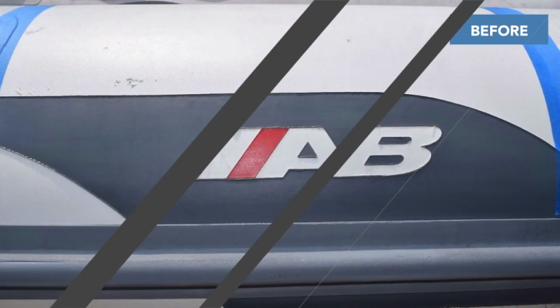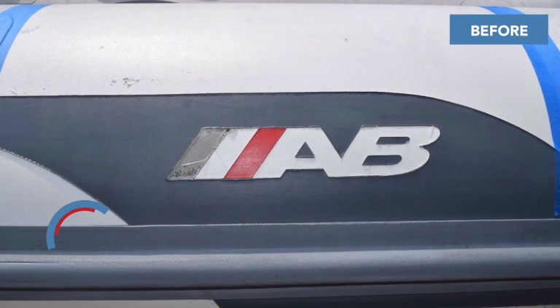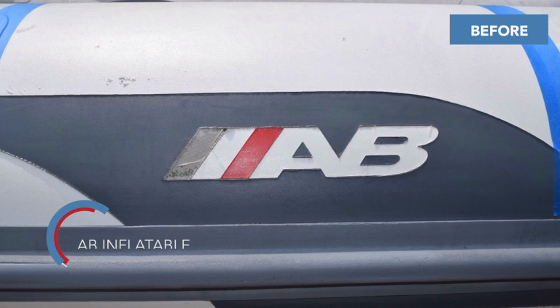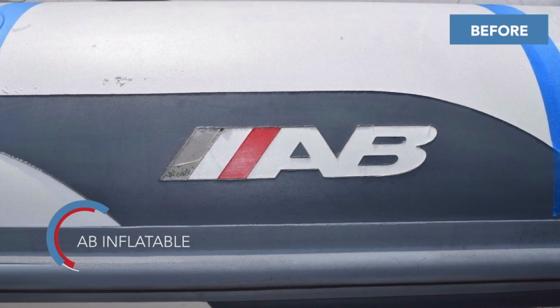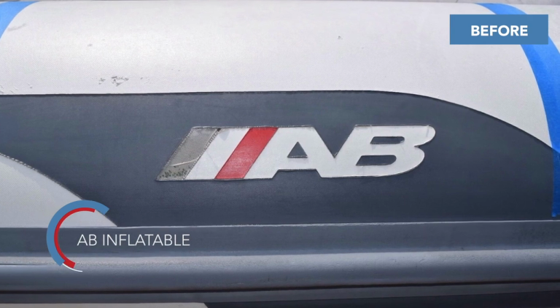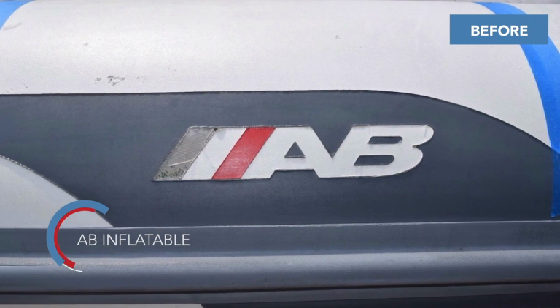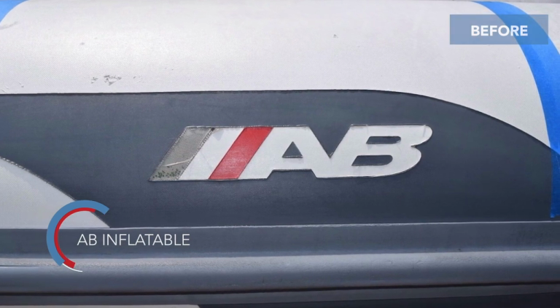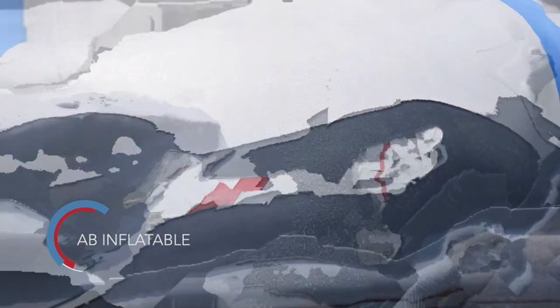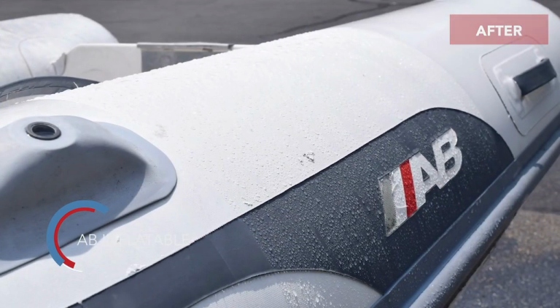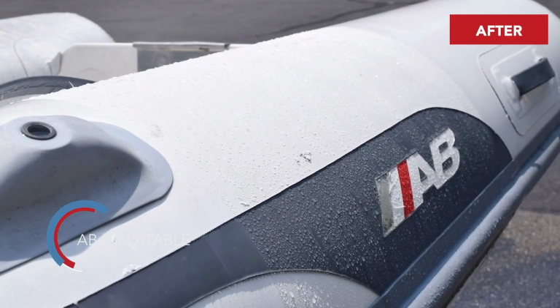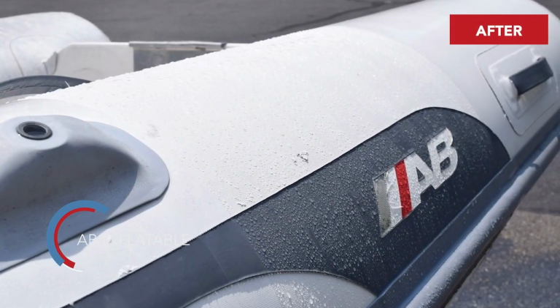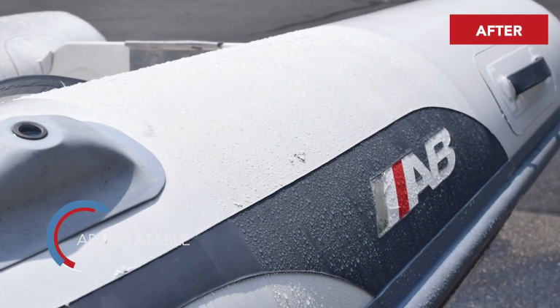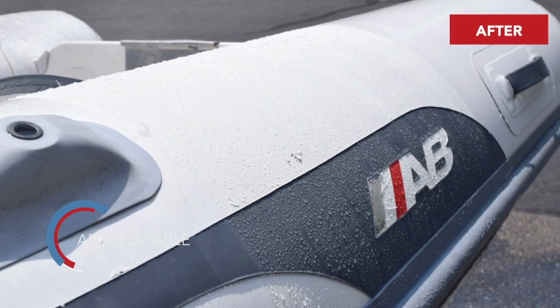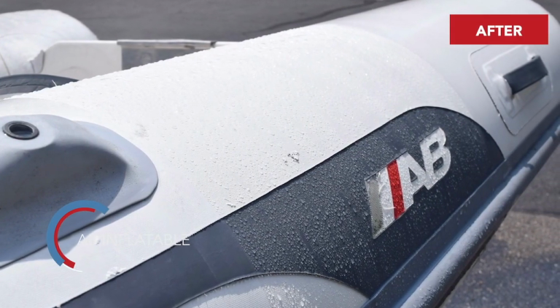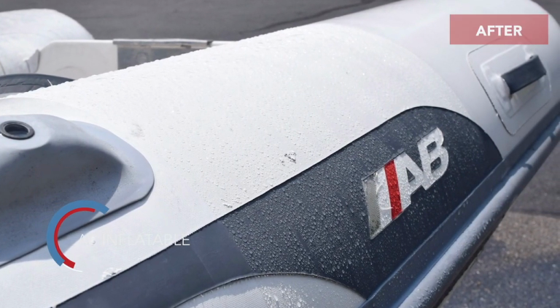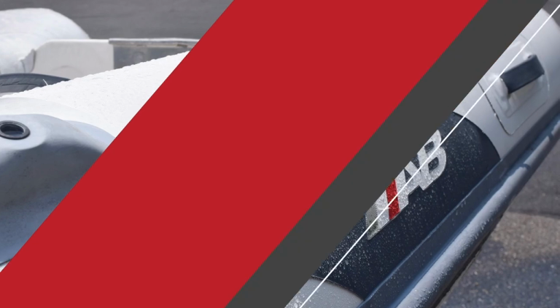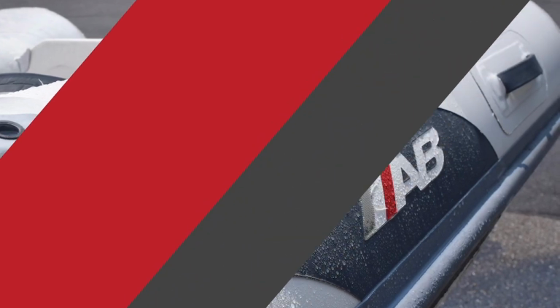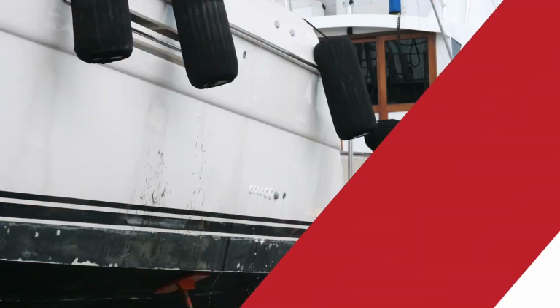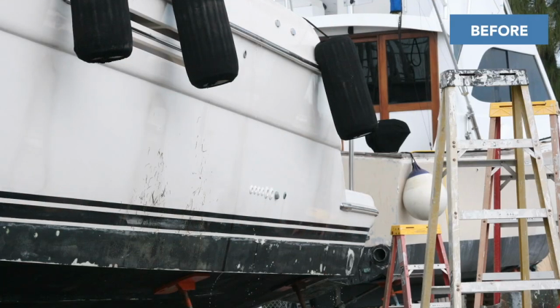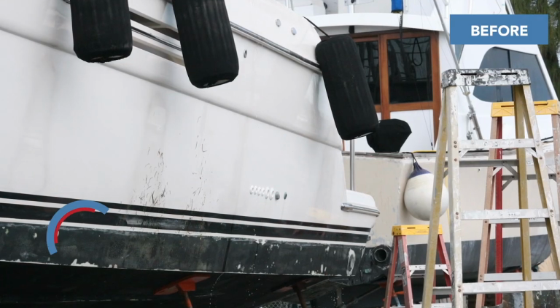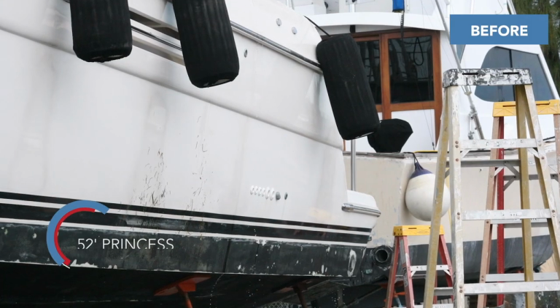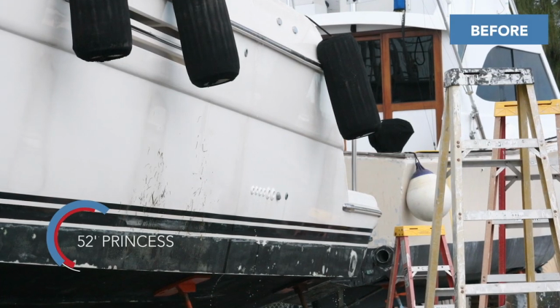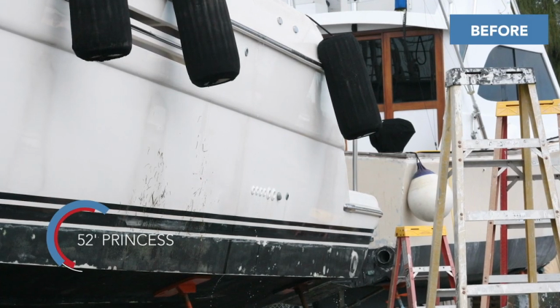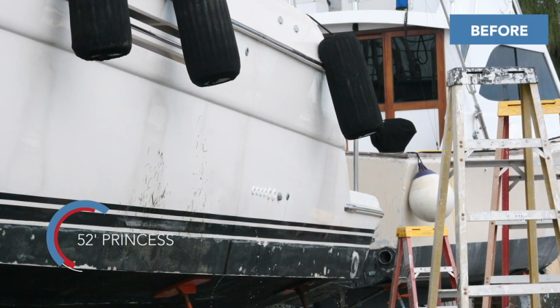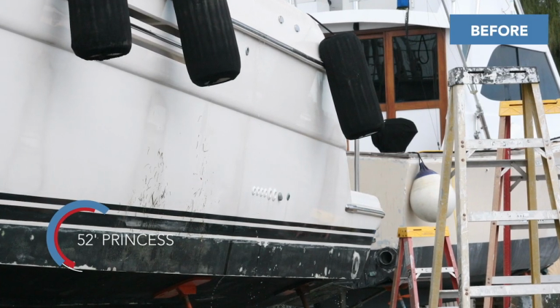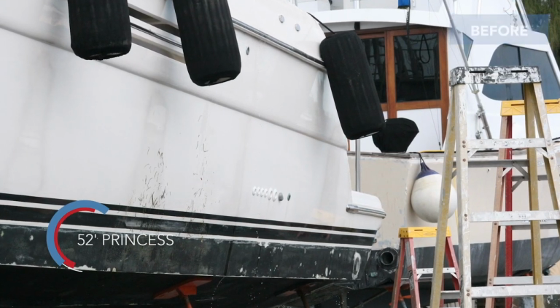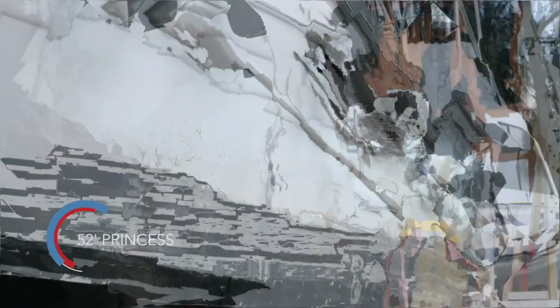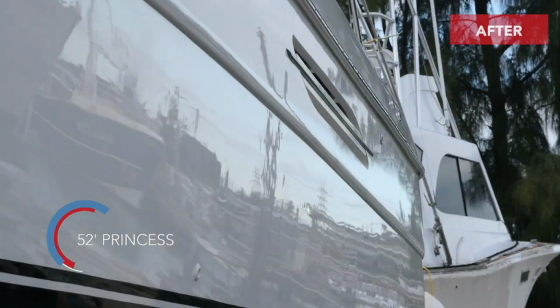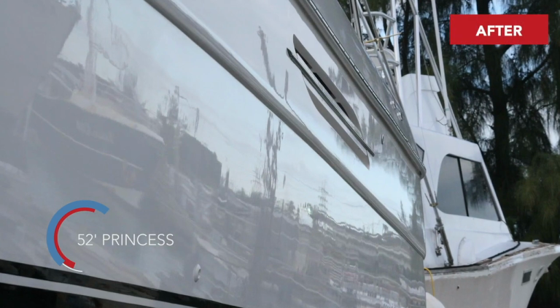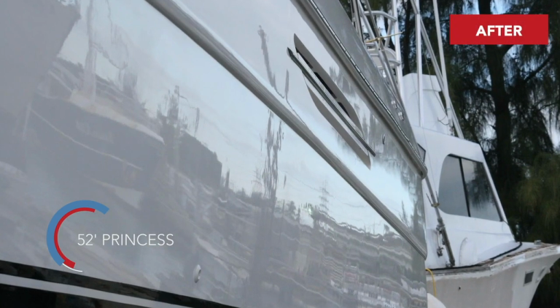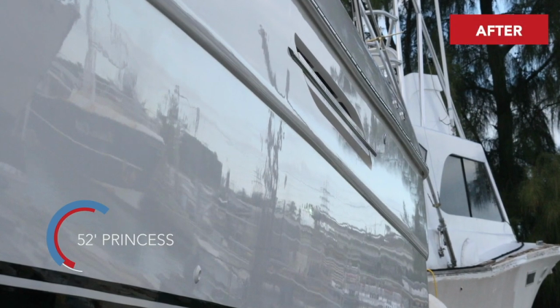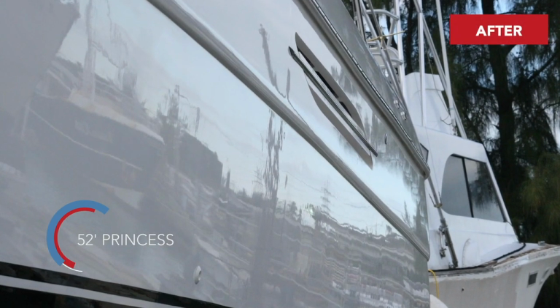Here at Glycote, we have a range of products for the marine industry. We have a specific product for inflatables. As you'll see throughout this video, the coverage is from the waterline up.